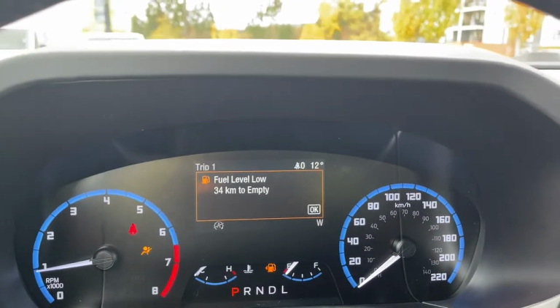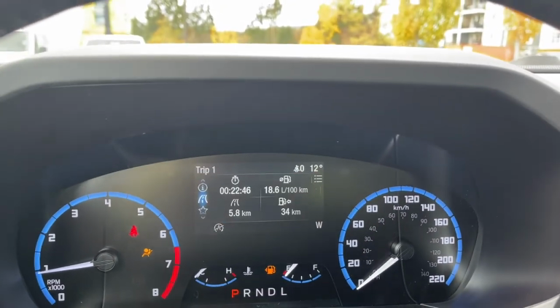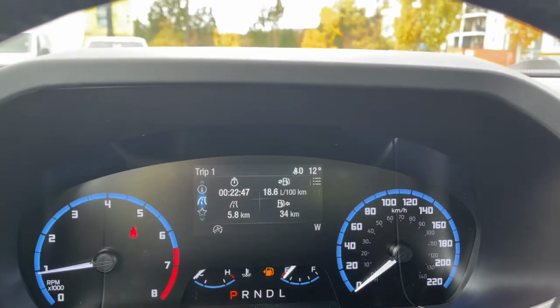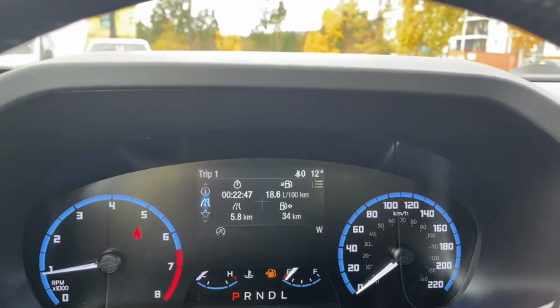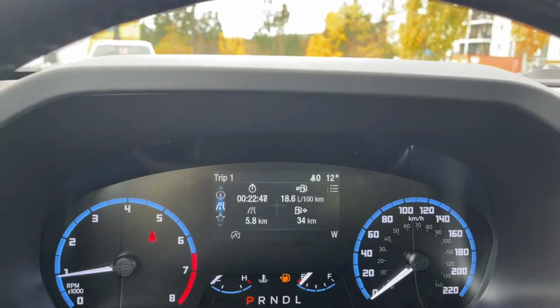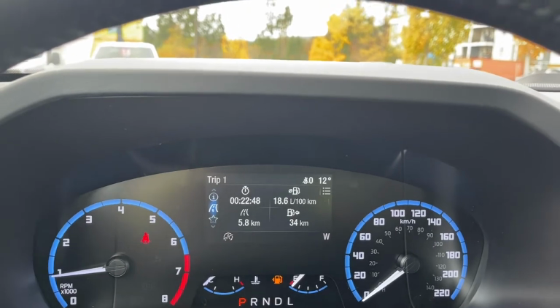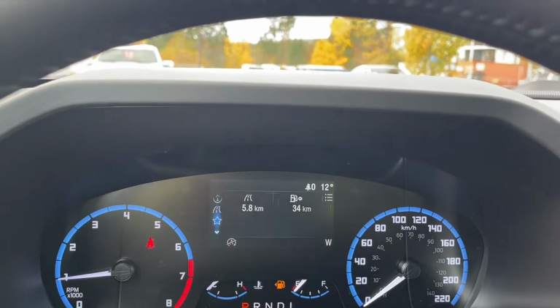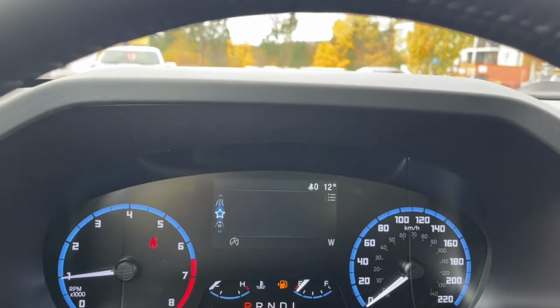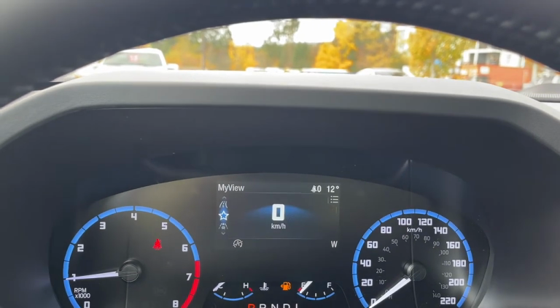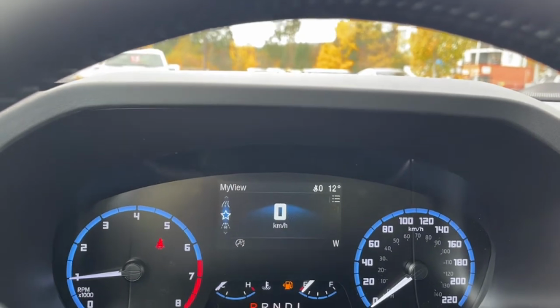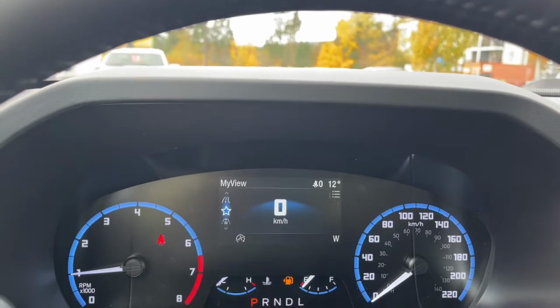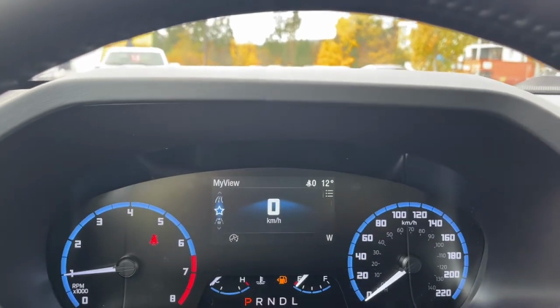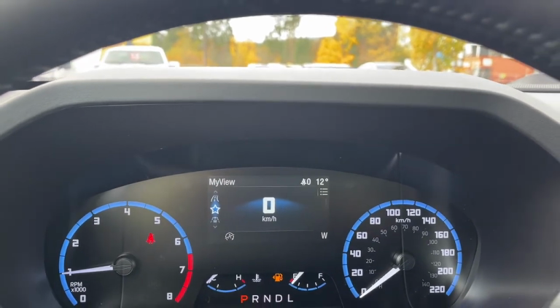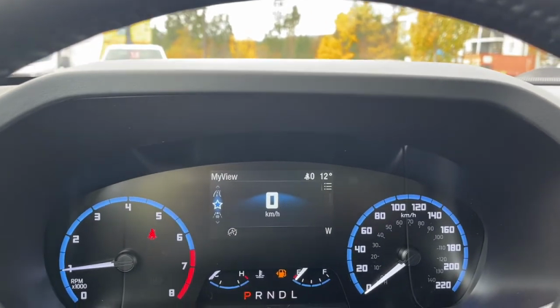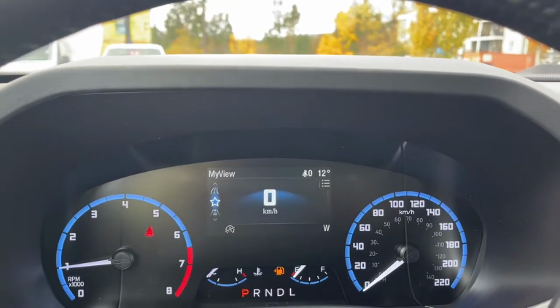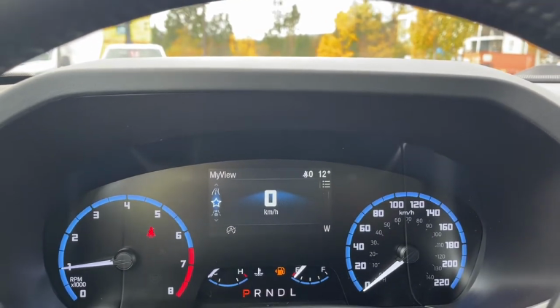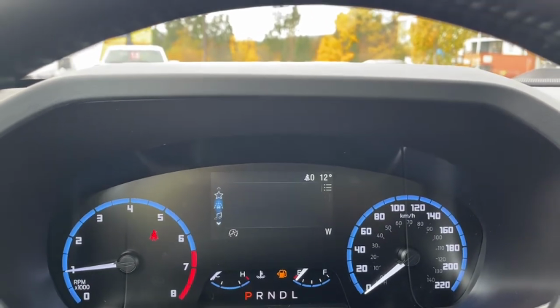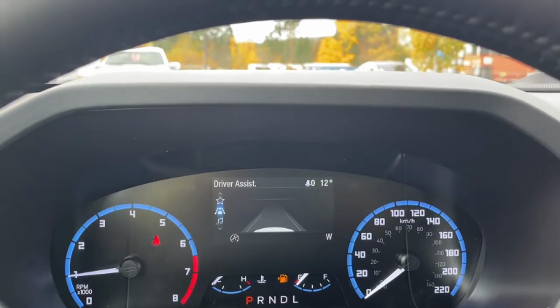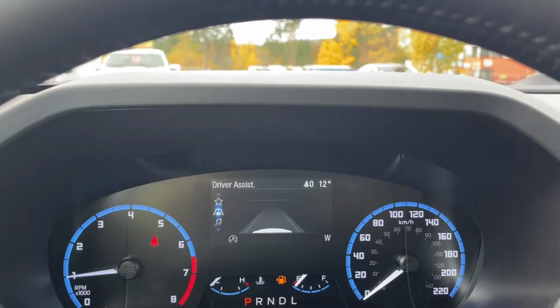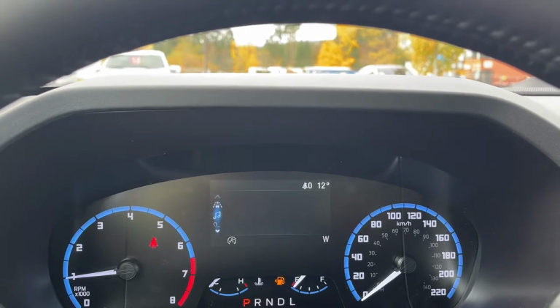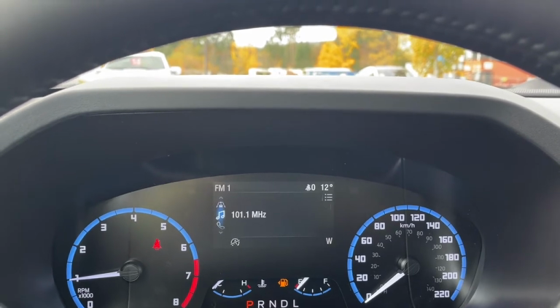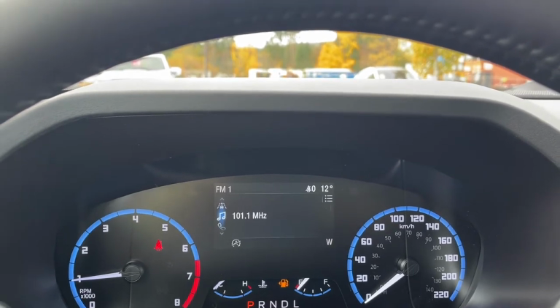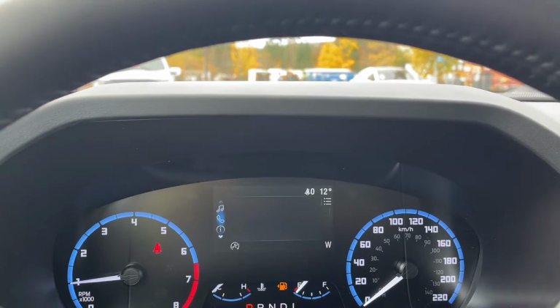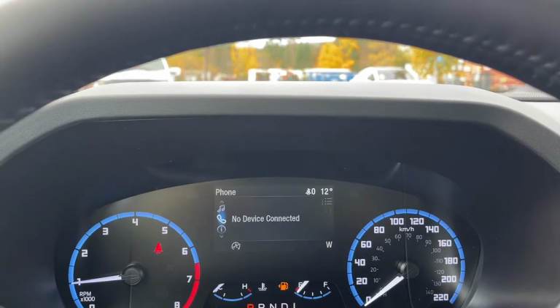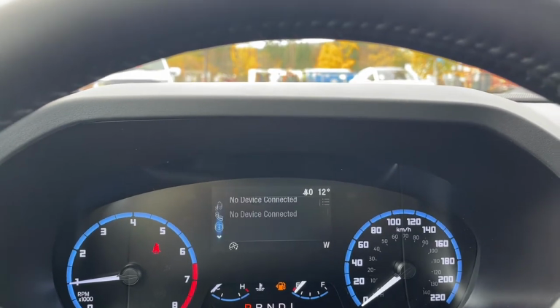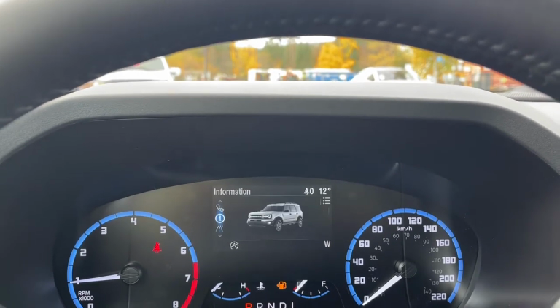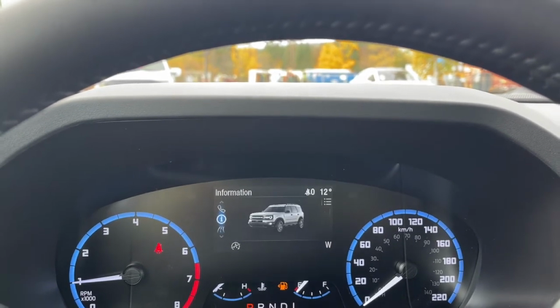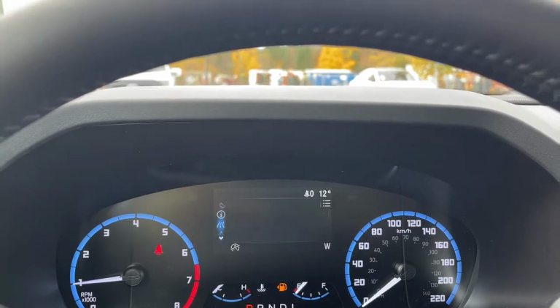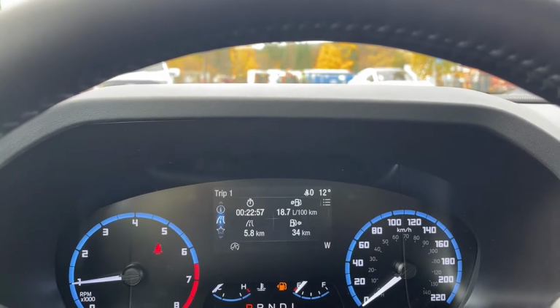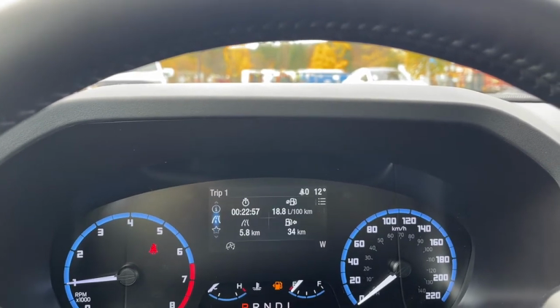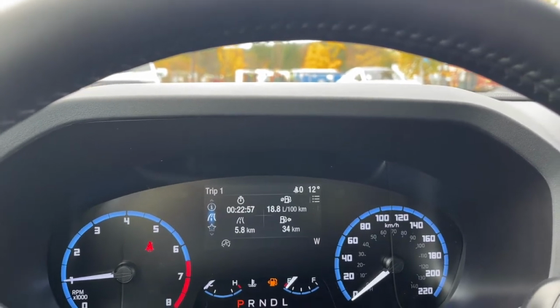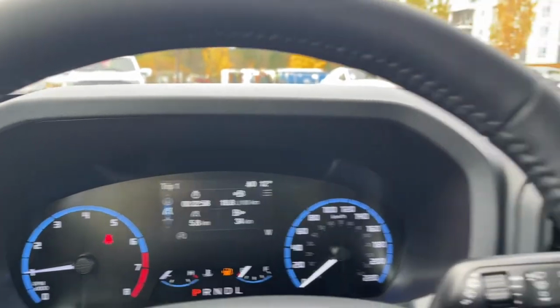On your dash, any important messages will come up. We just received this vehicle so it may still be in transport mode. On the dash menu you have: My View, driver assist, radio, phone, information, and then back around again.